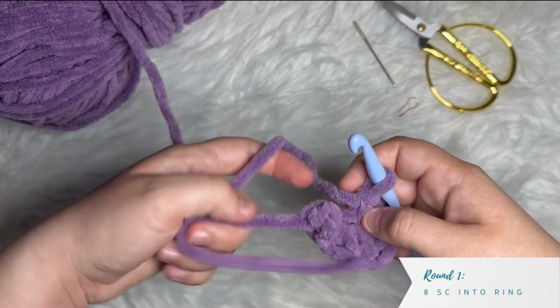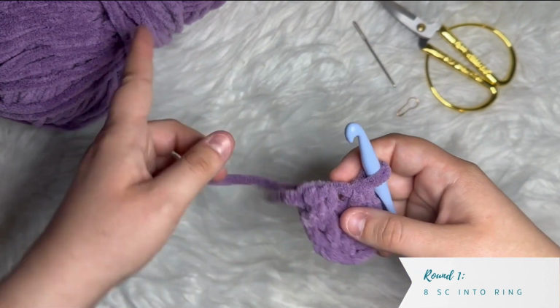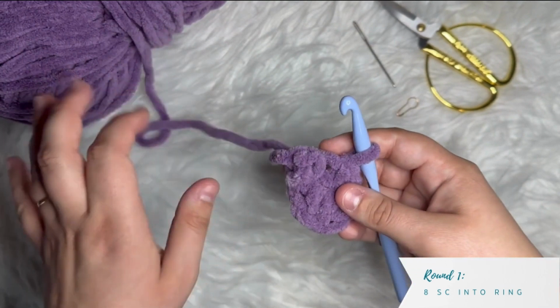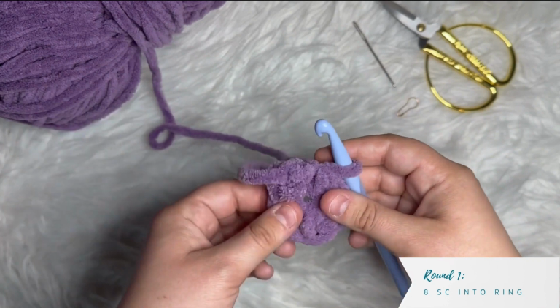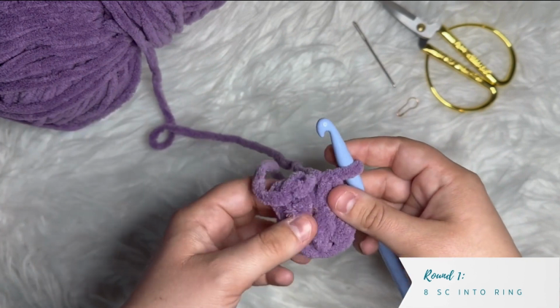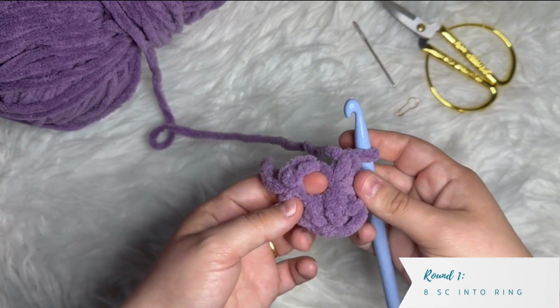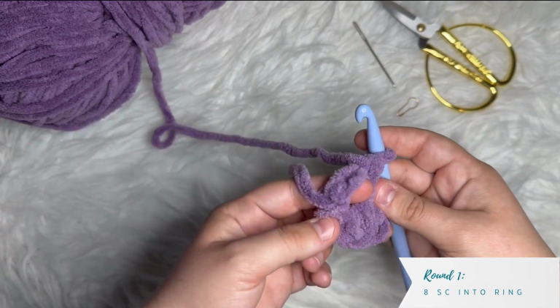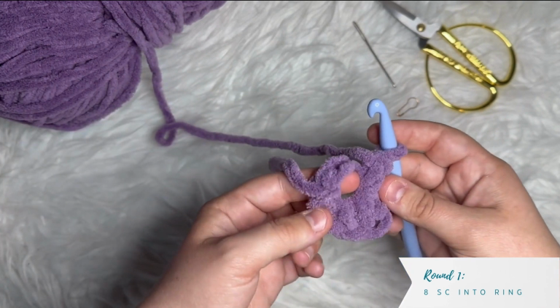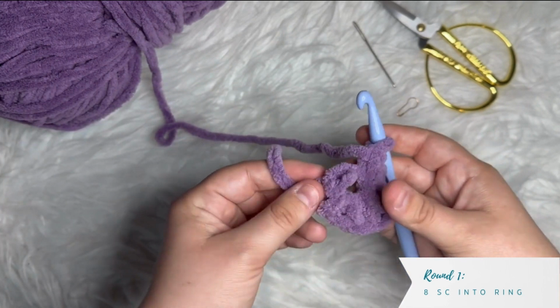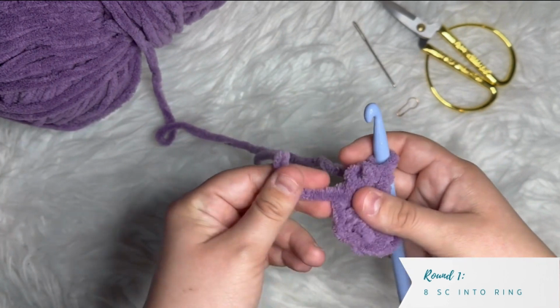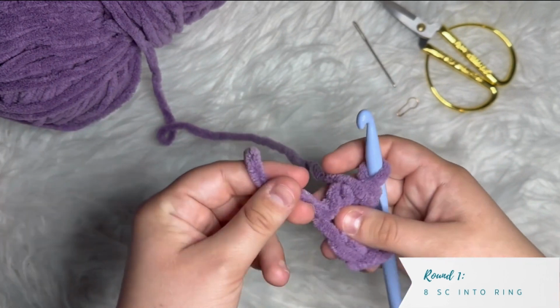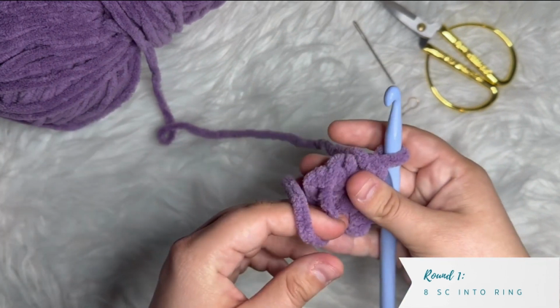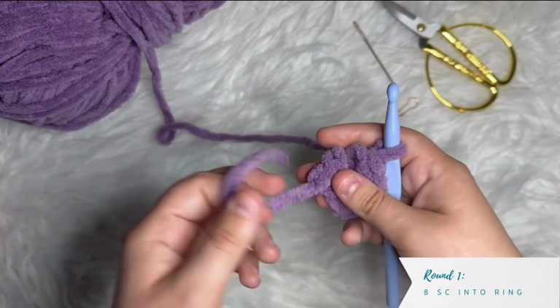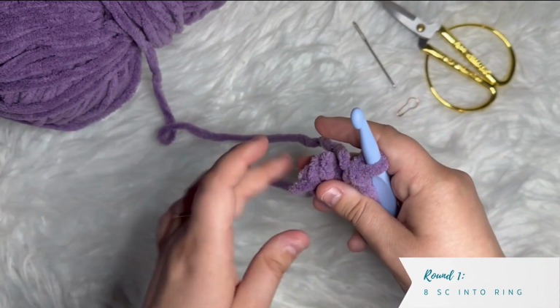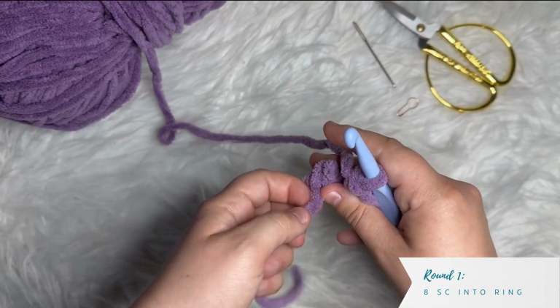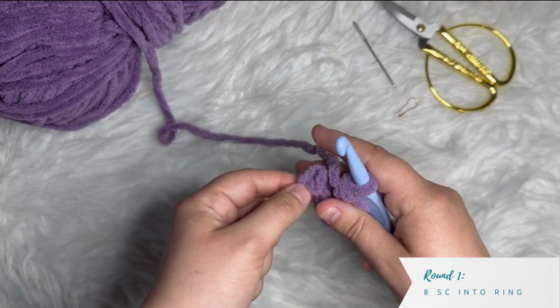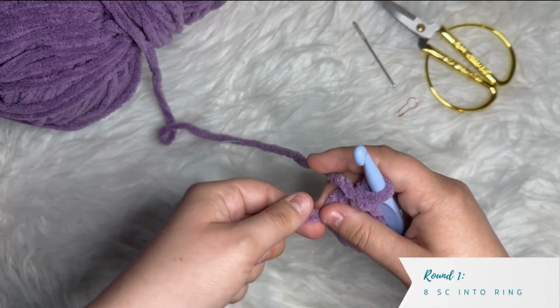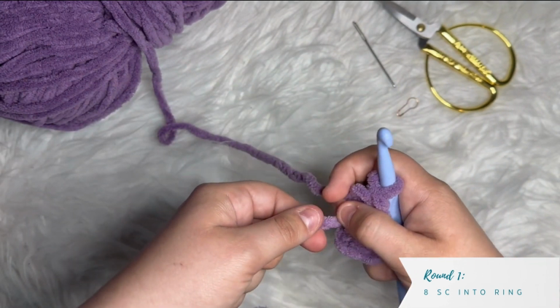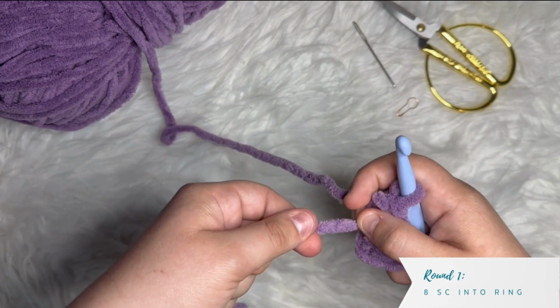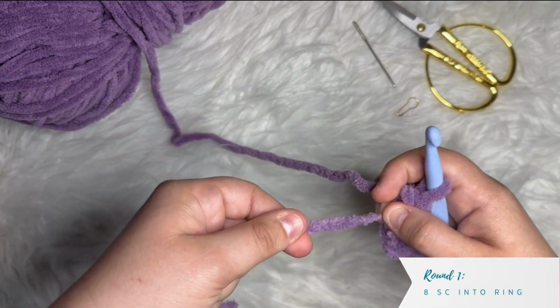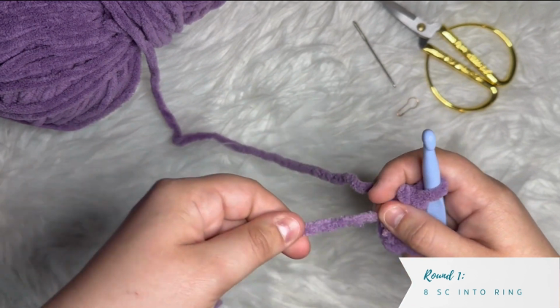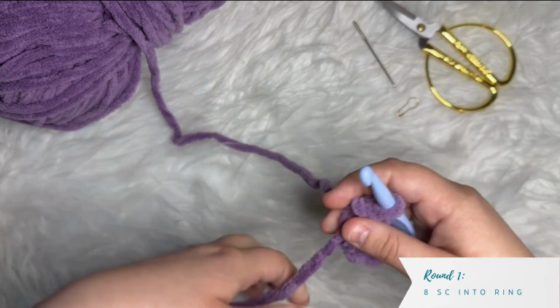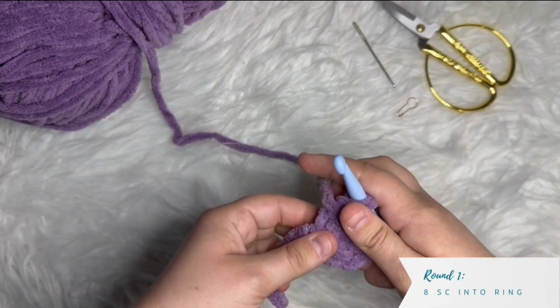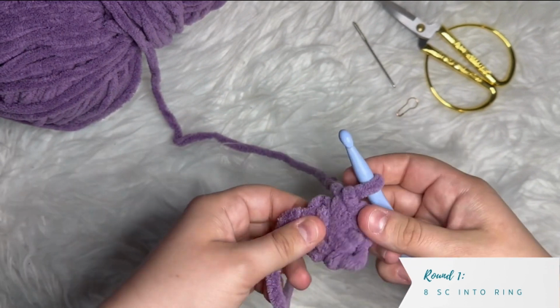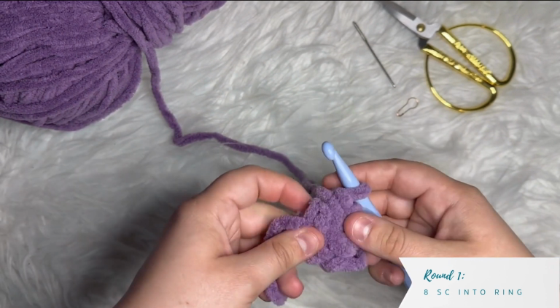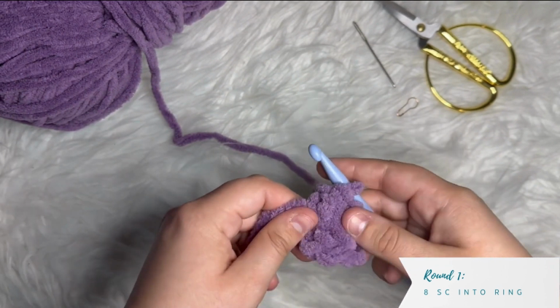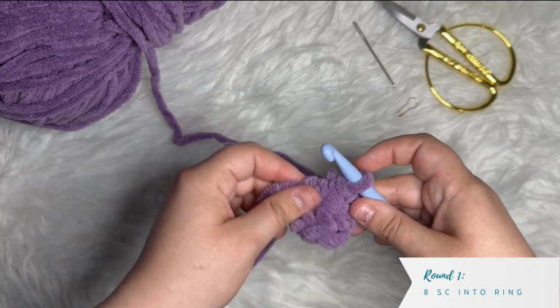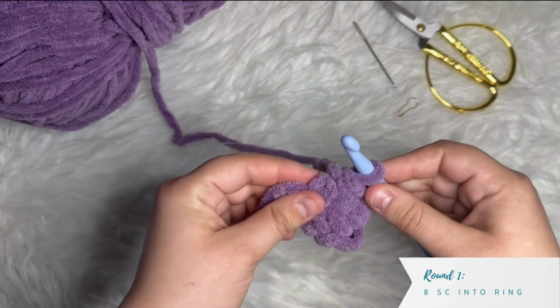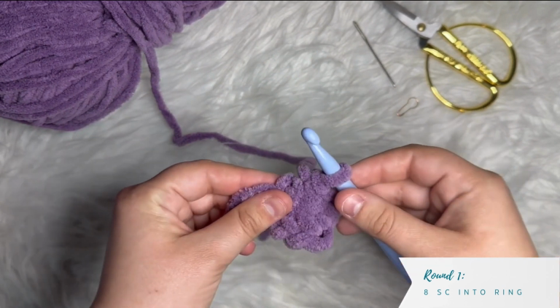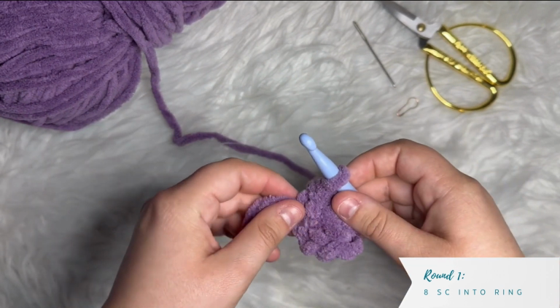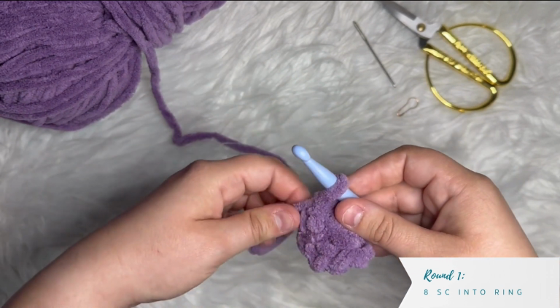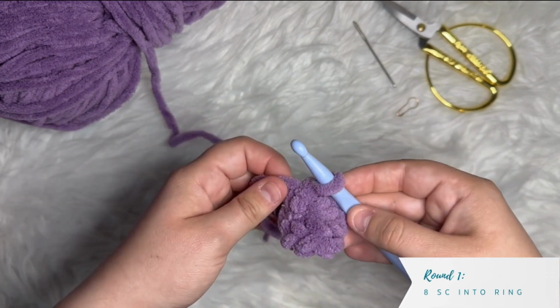It looks like when I was counting, my hole opened up a little bit again, so I'm going to cinch it closed again. All right, that's round one.